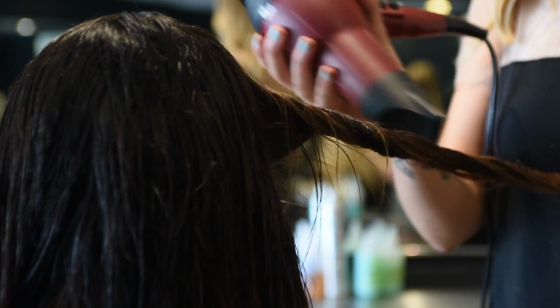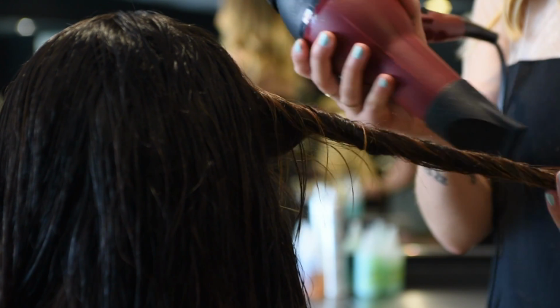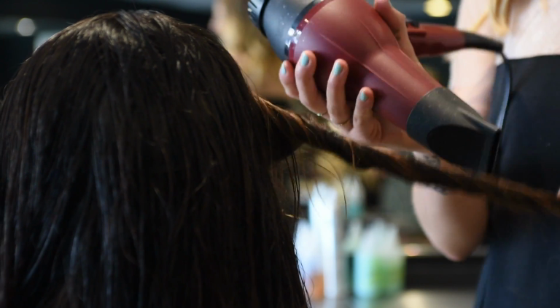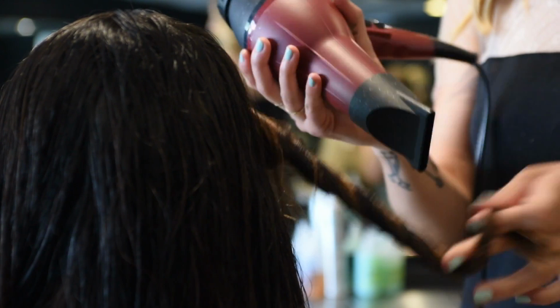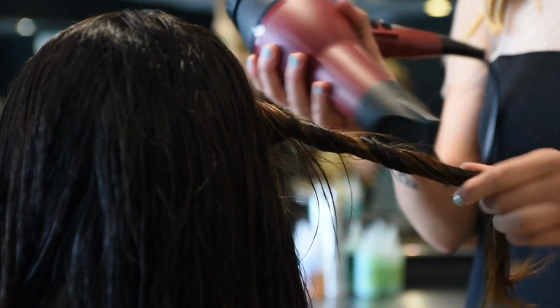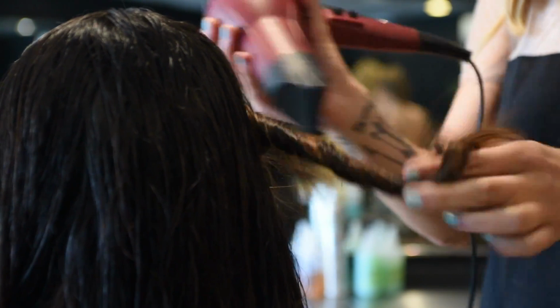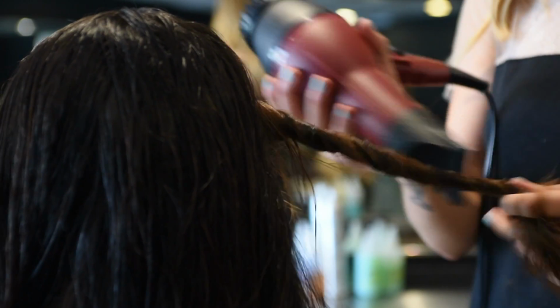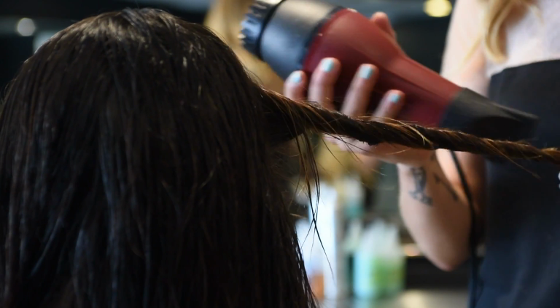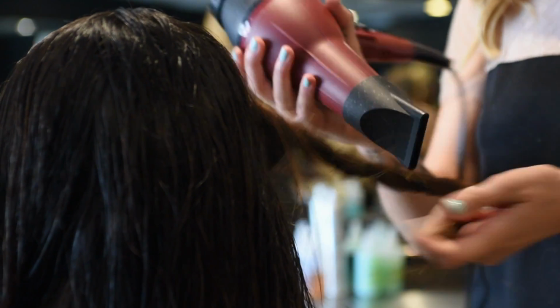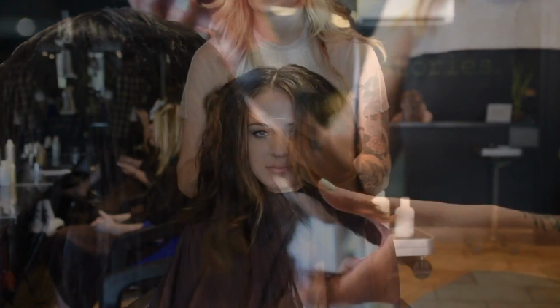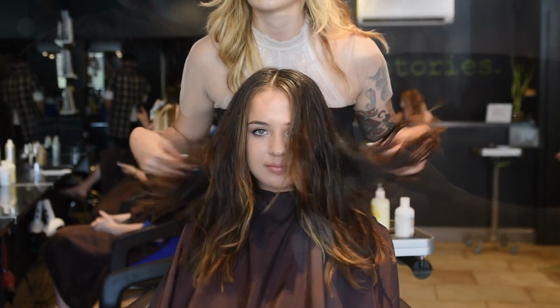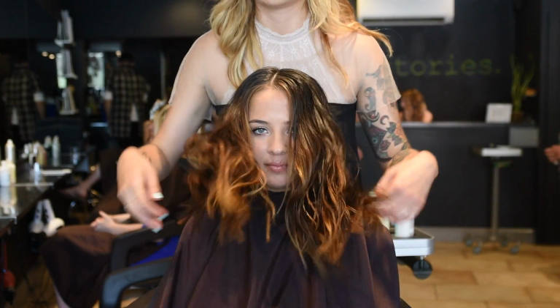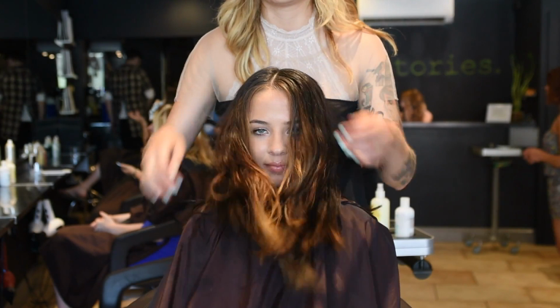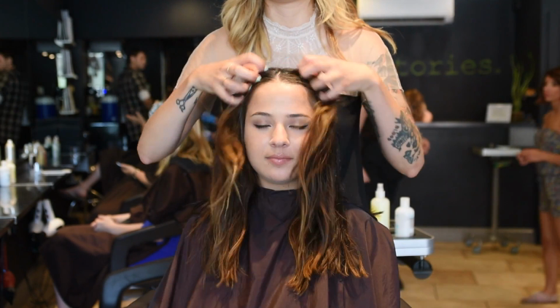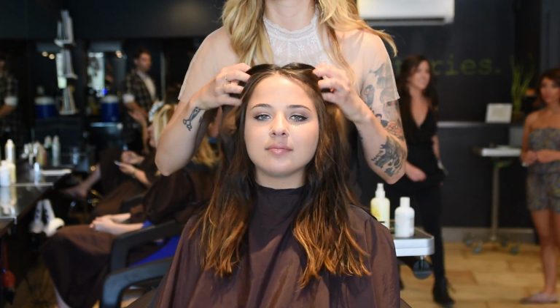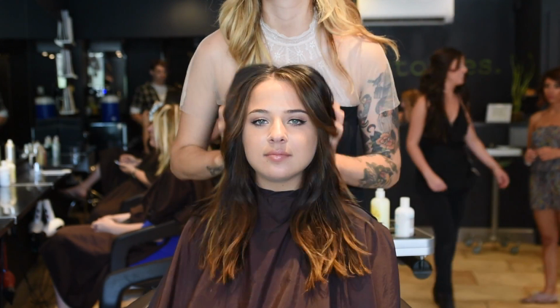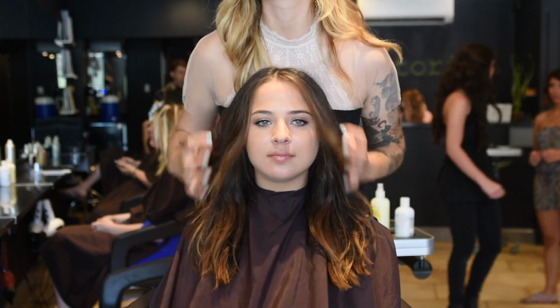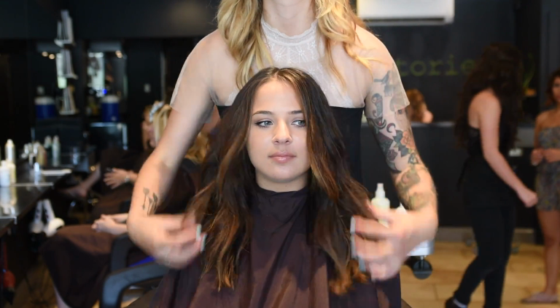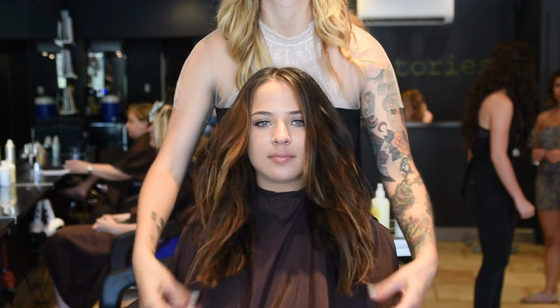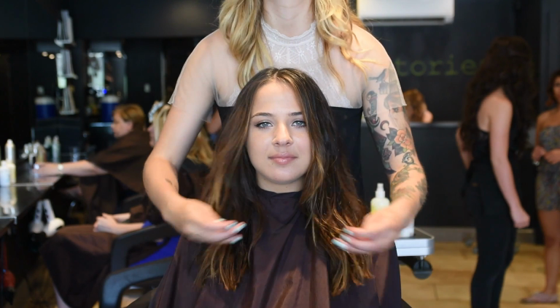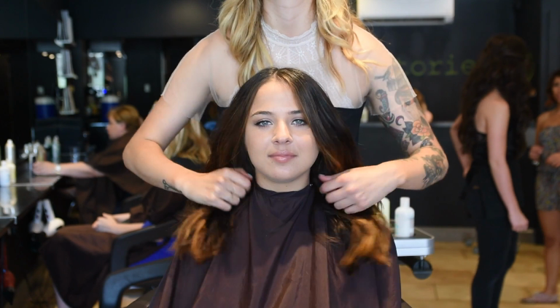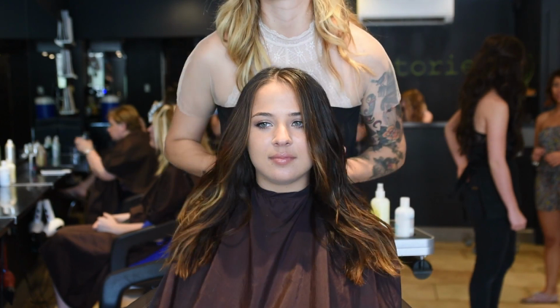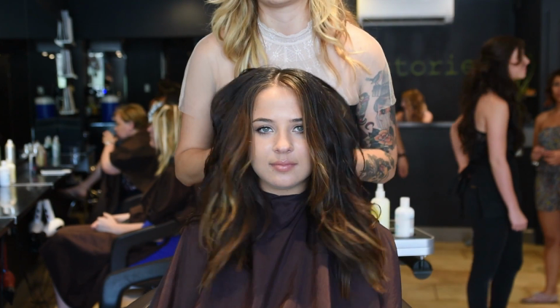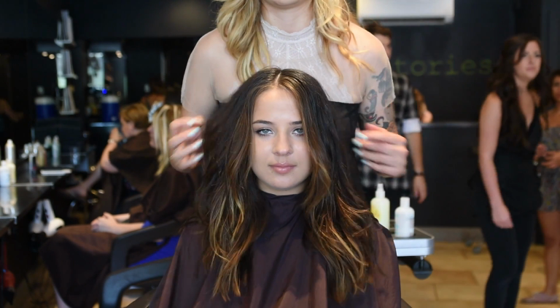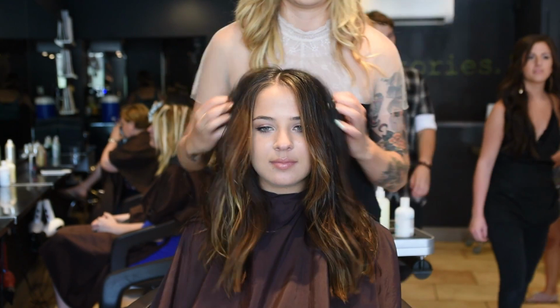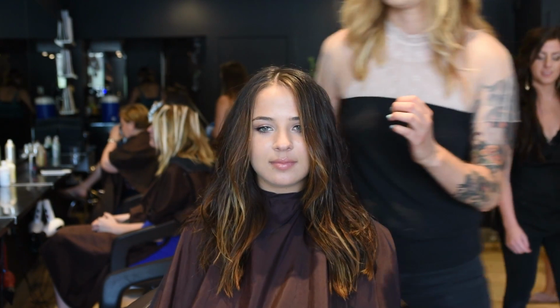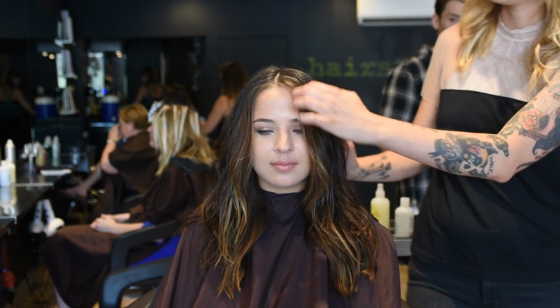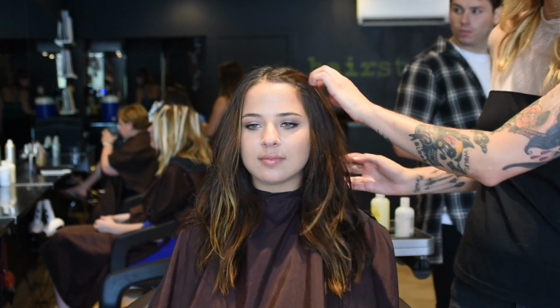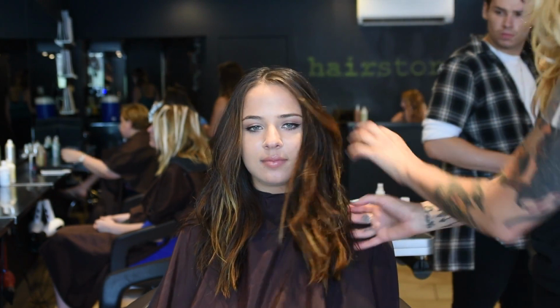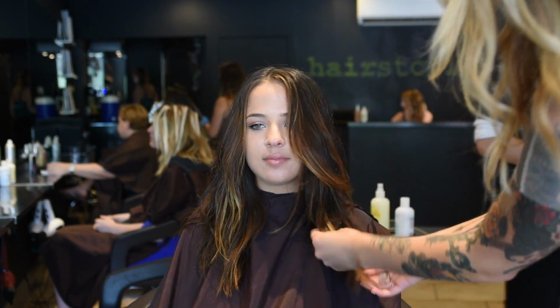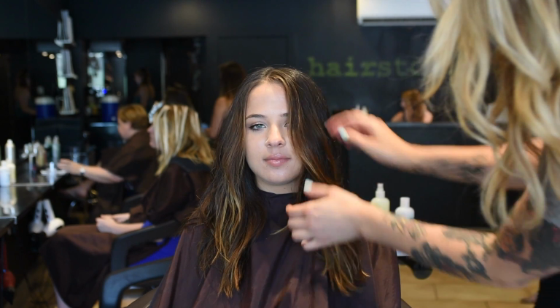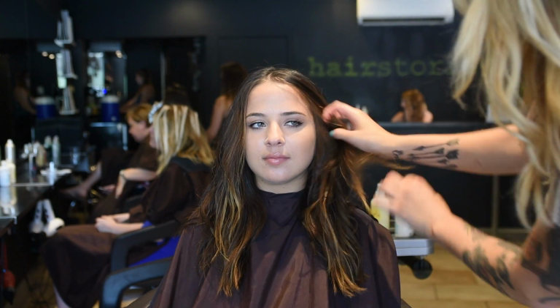This is also just to prepare for our next part, which is going to be a hair painting with Dana. We just want to dry into a natural state and not use a brush, so she can see where the hair naturally falls — that's going to give her the best result for the painting.